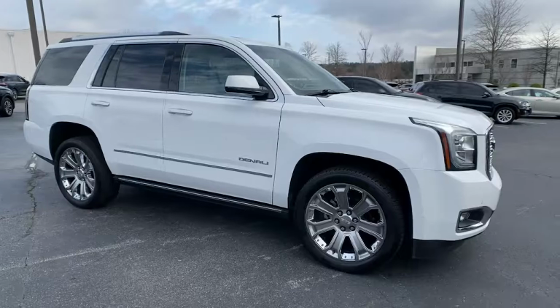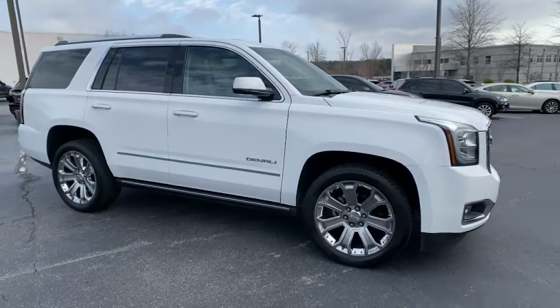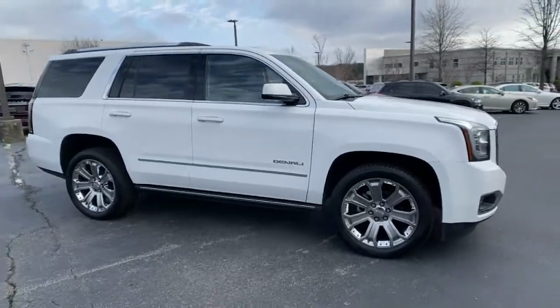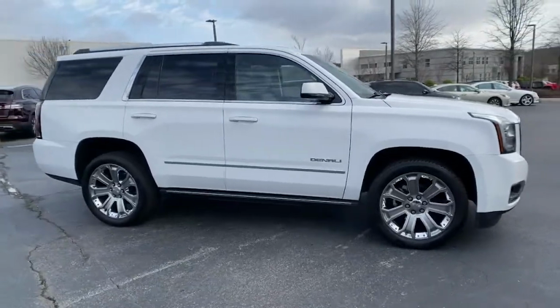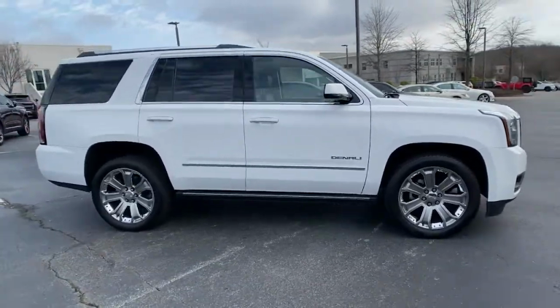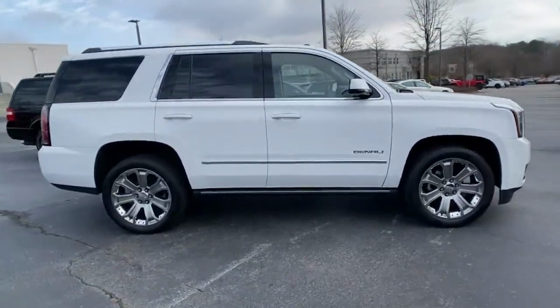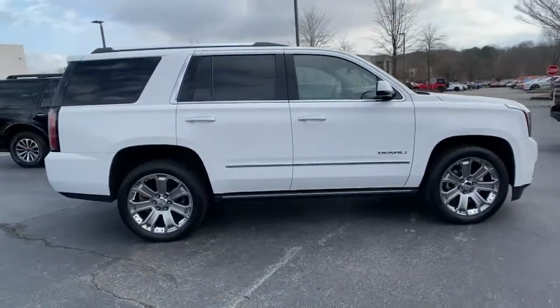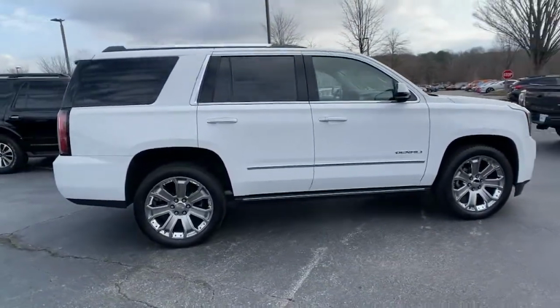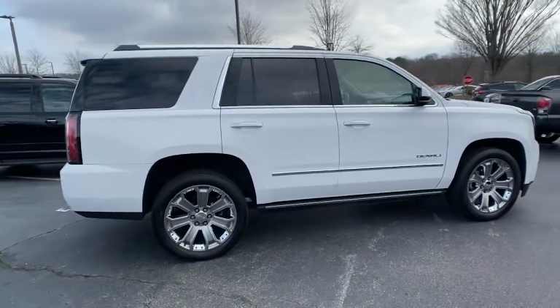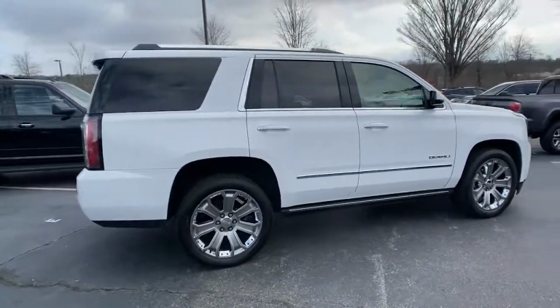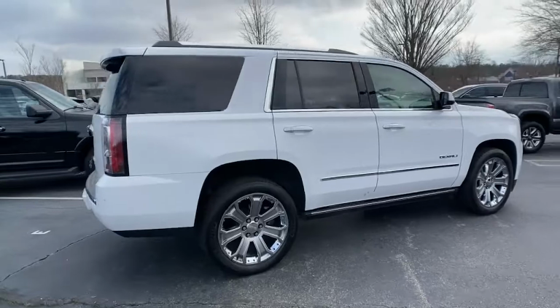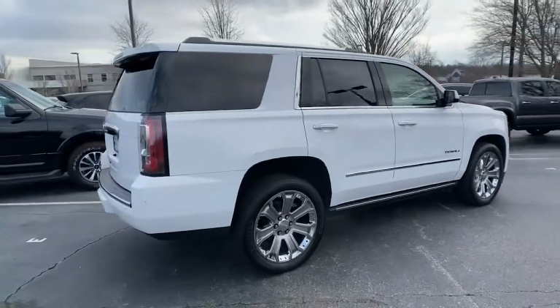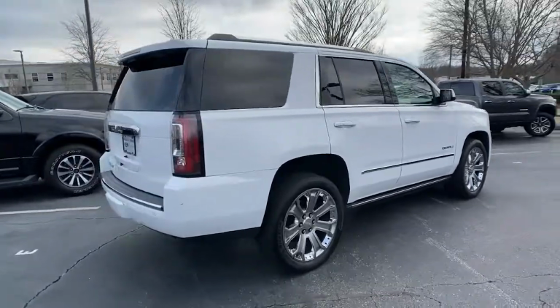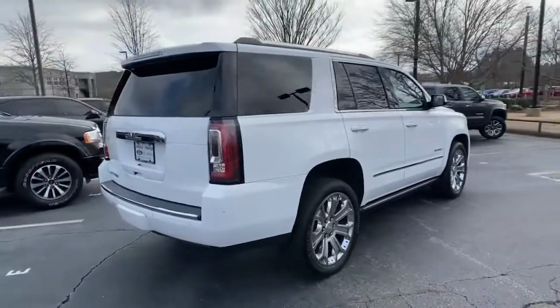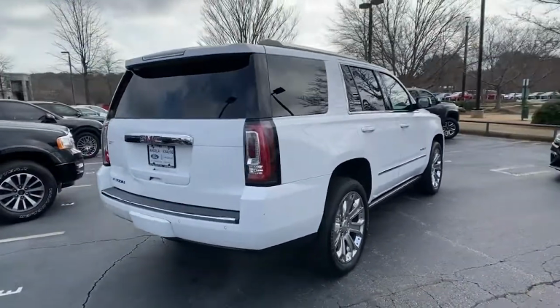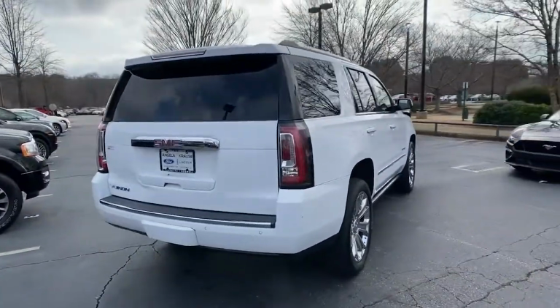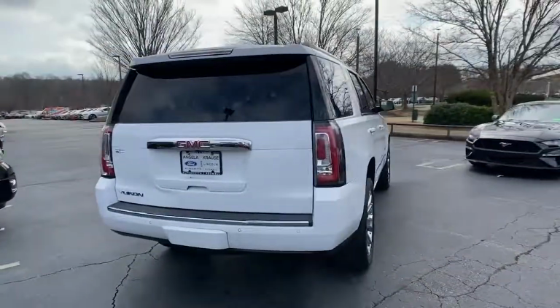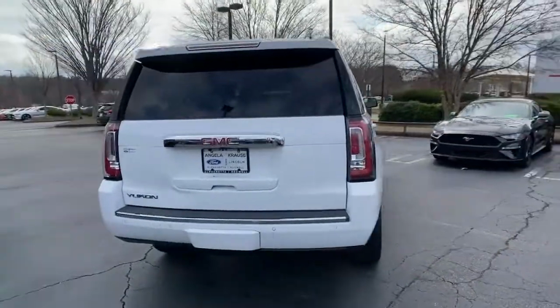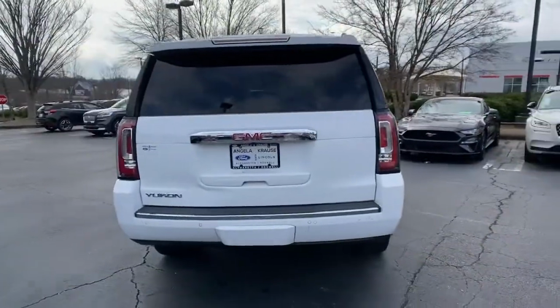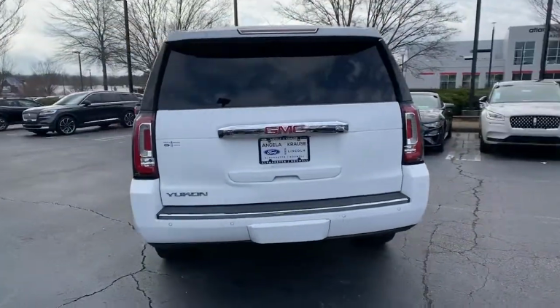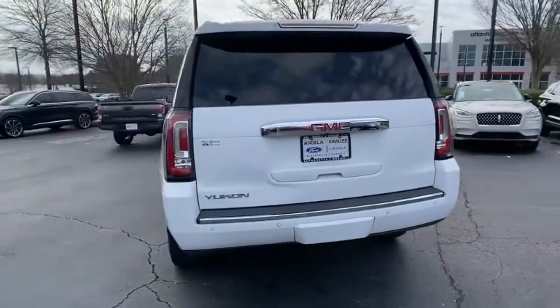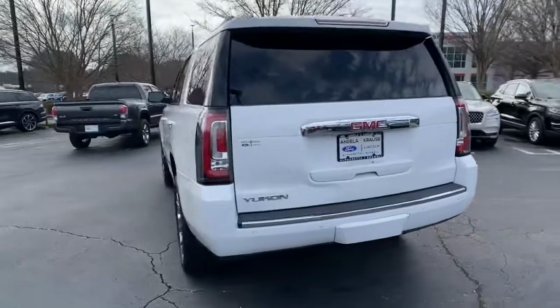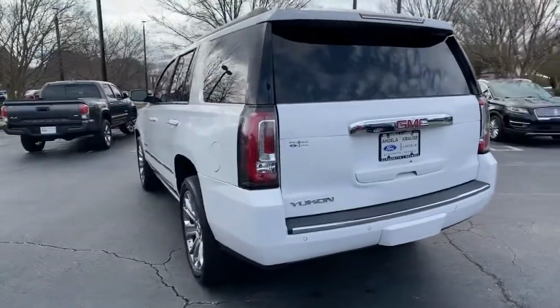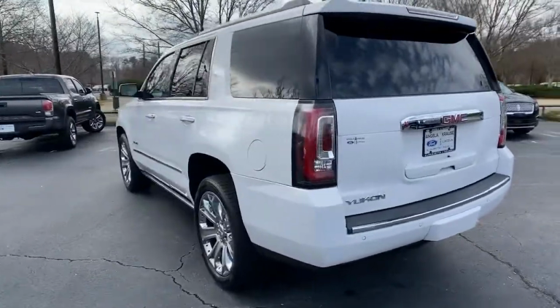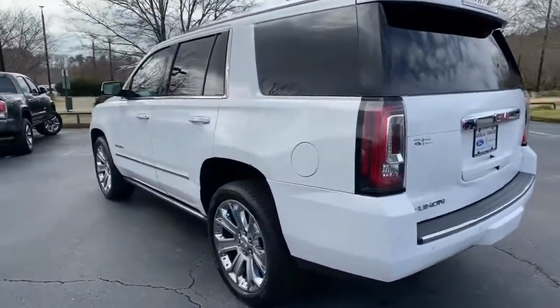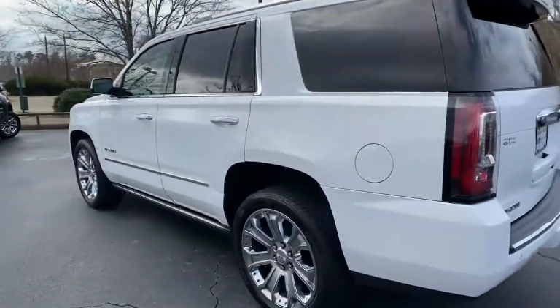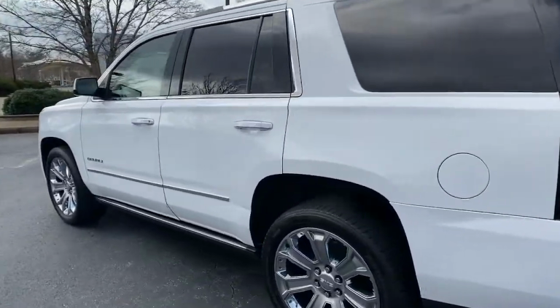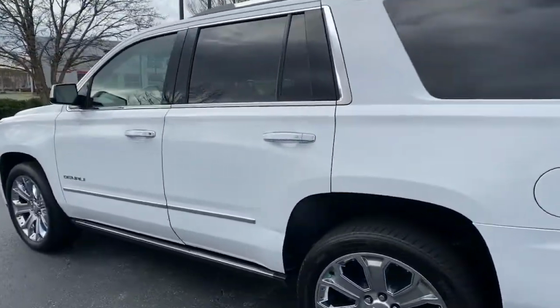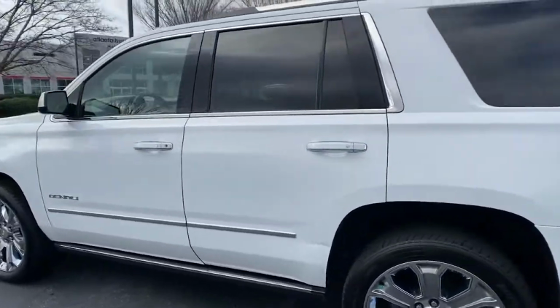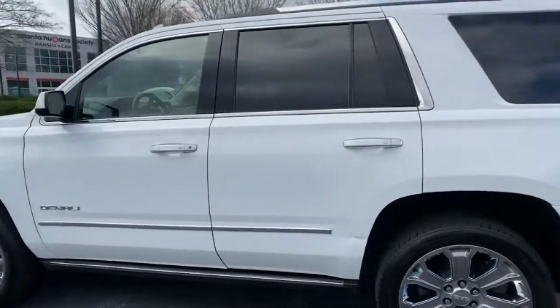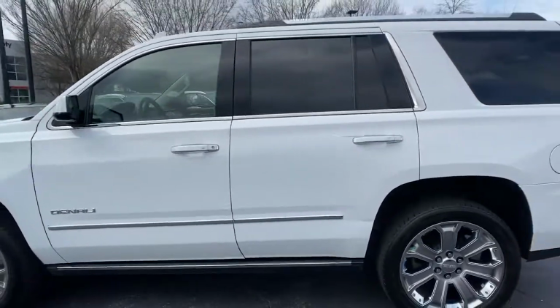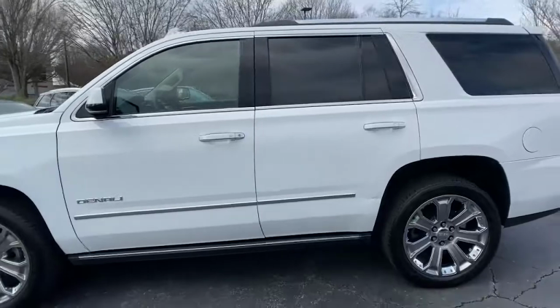Get acquainted with the 2018 GMC Yukon. With less than 60,000 miles on the odometer, this vehicle stands out from the rest. Make every adventure all it can be in this spacious, comfortable, and highly capable Yukon.